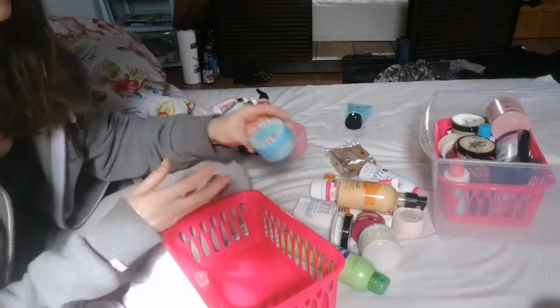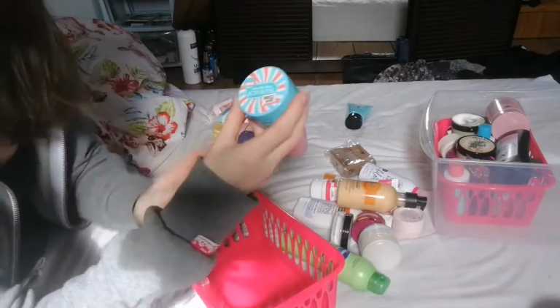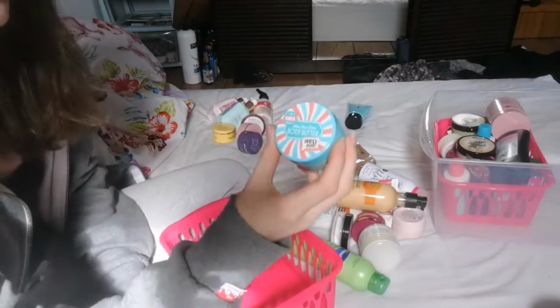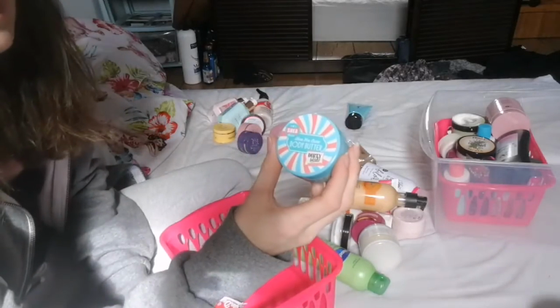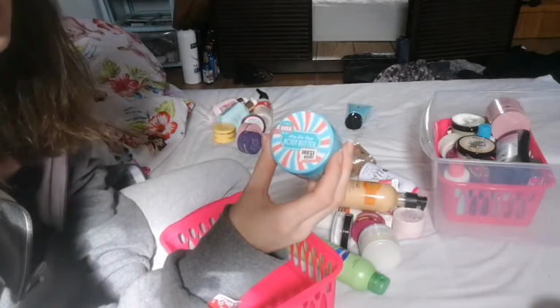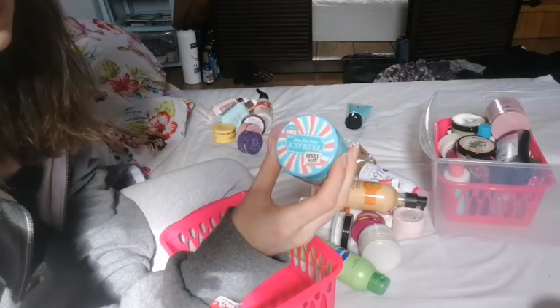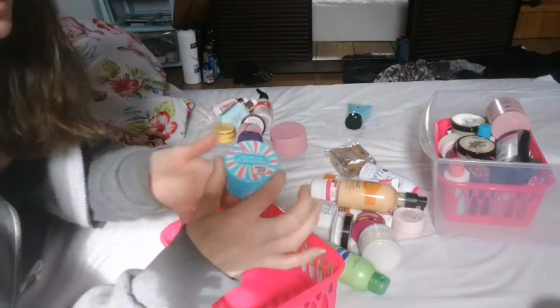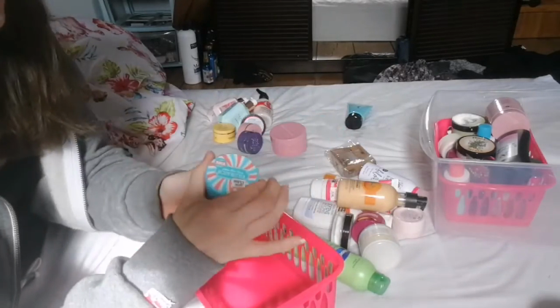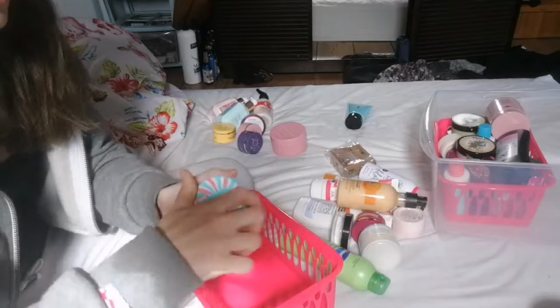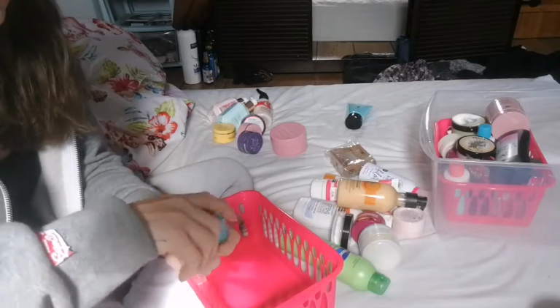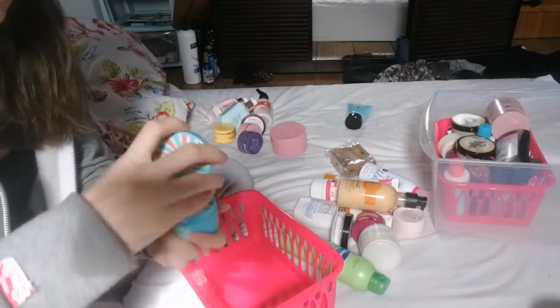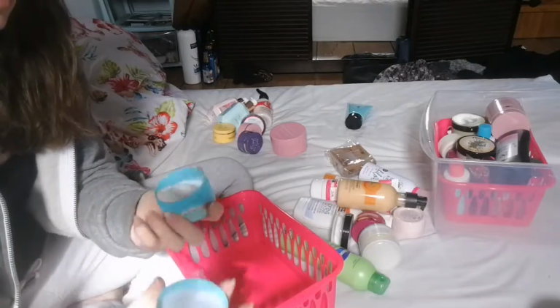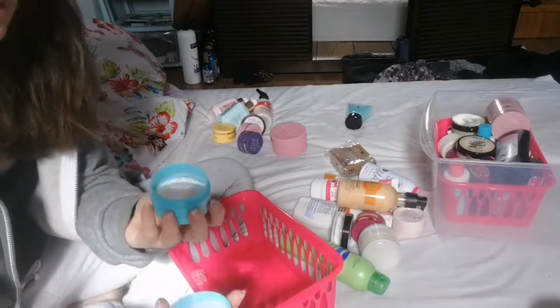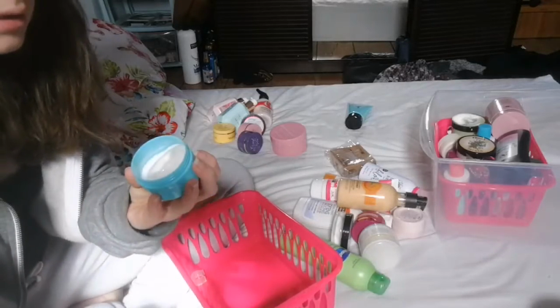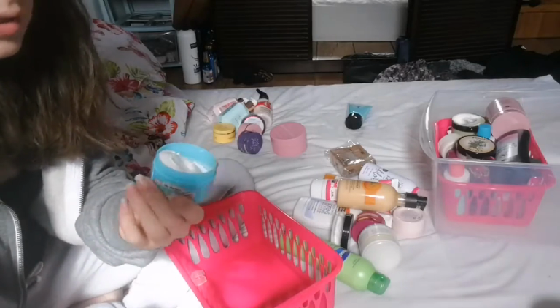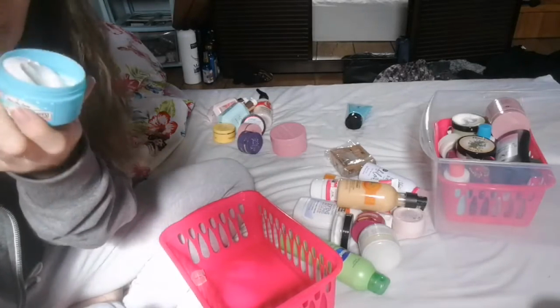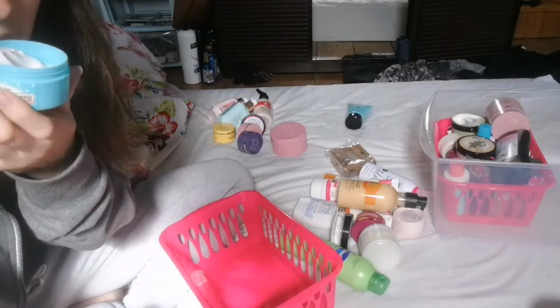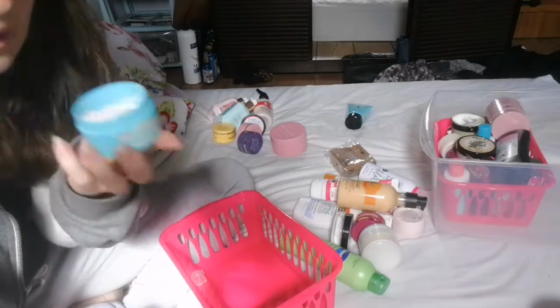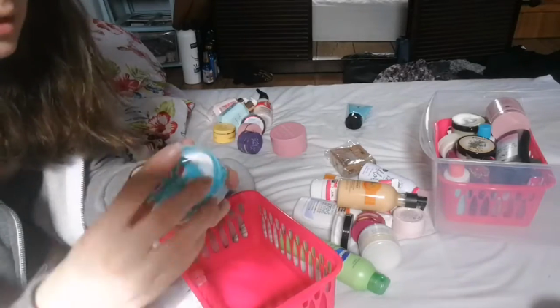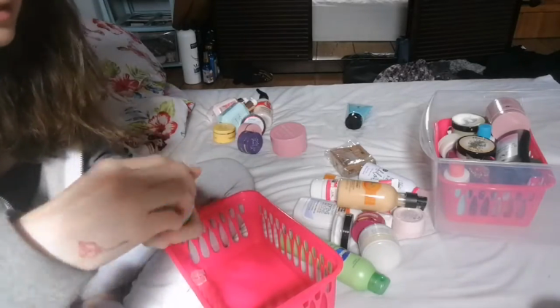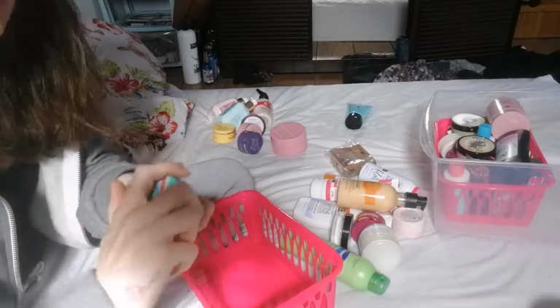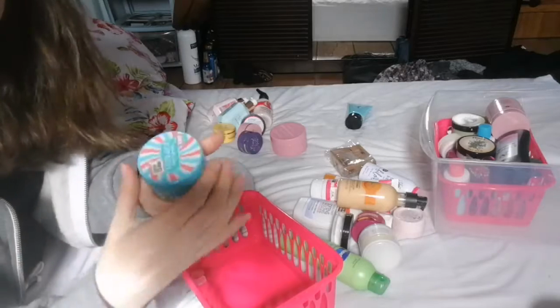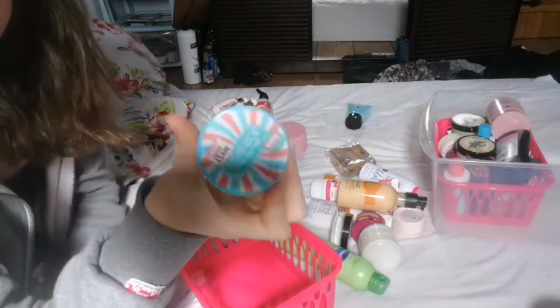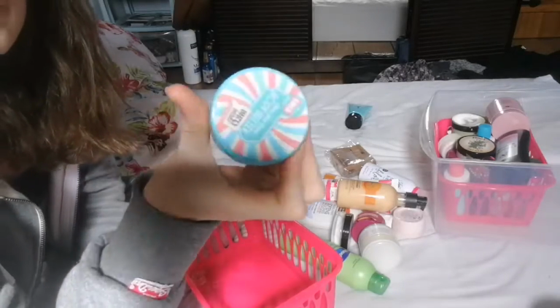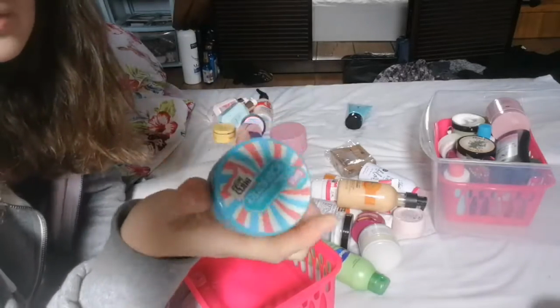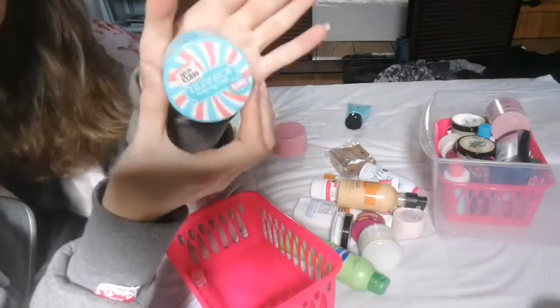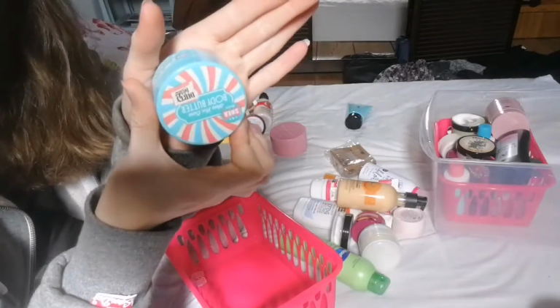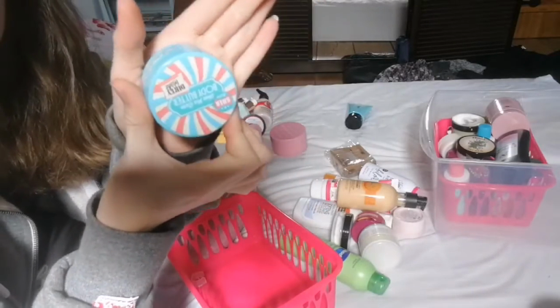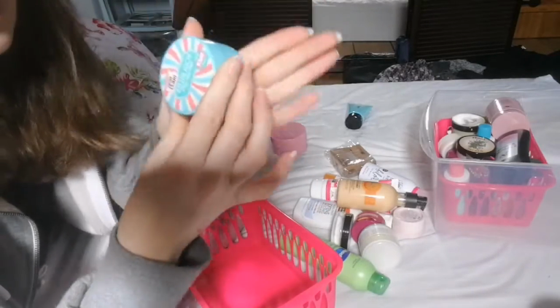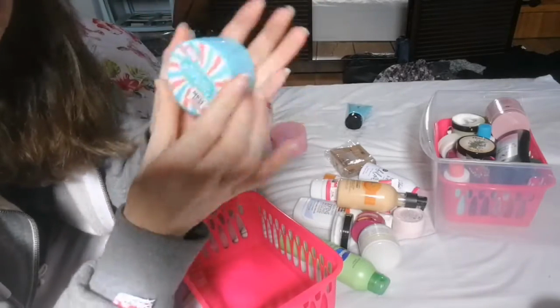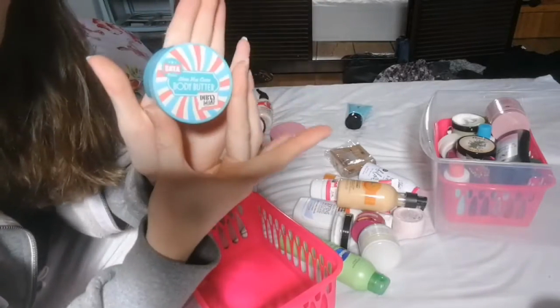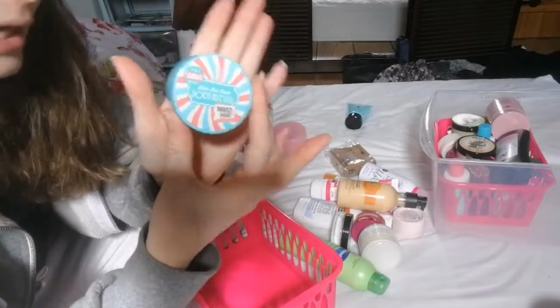Next up is the Body Butter by Dirty Works. I've never used it — it is brand new — but again it's another one I just don't like the smell of, so this one will be going.